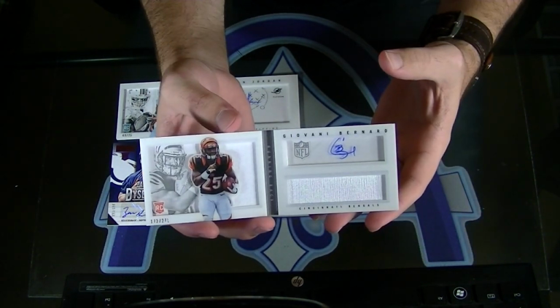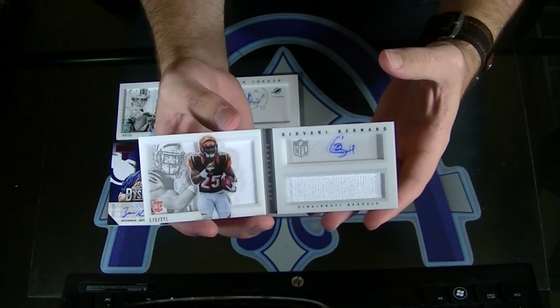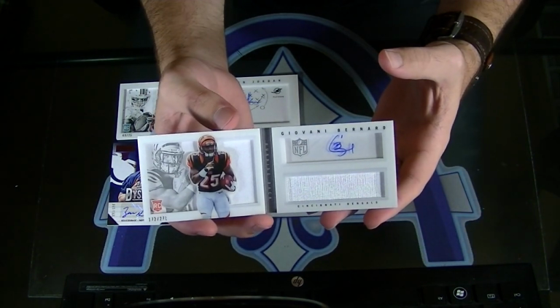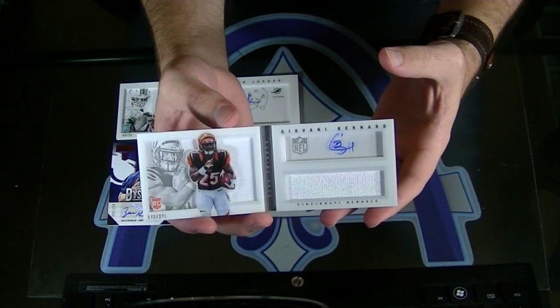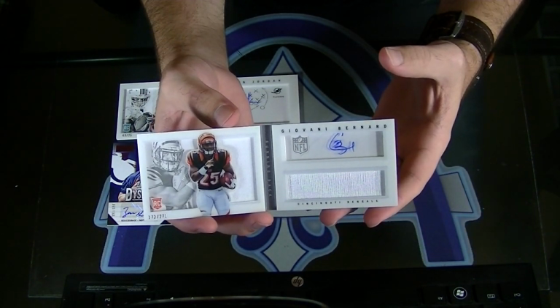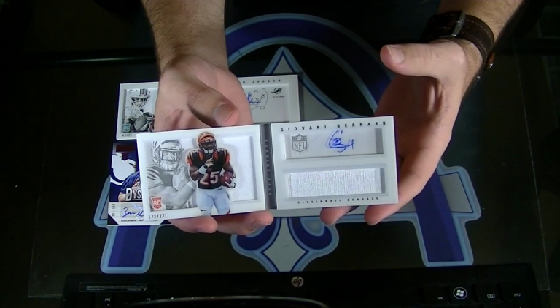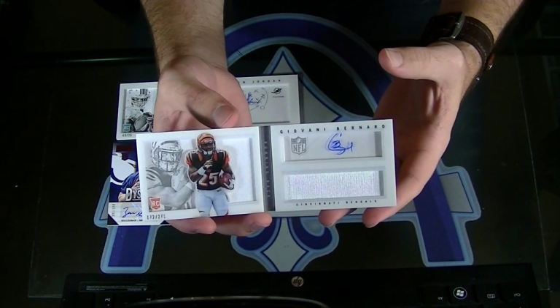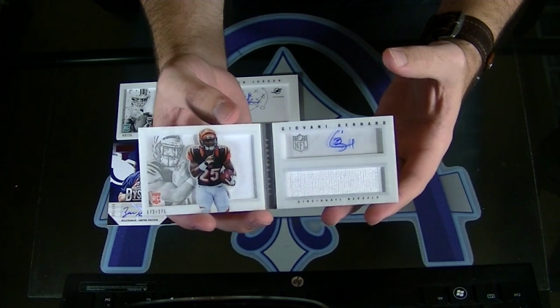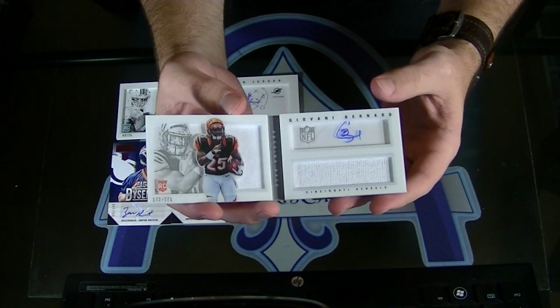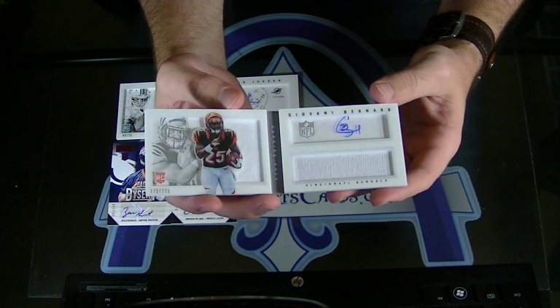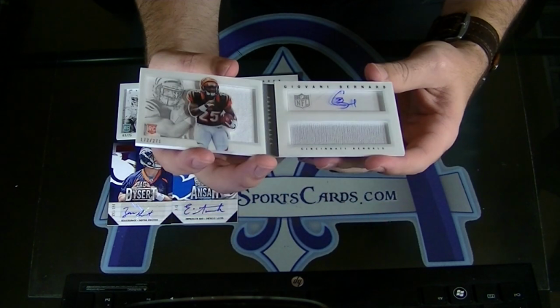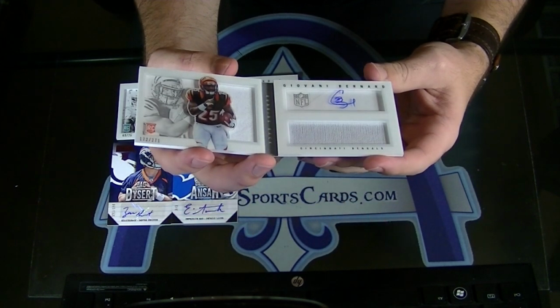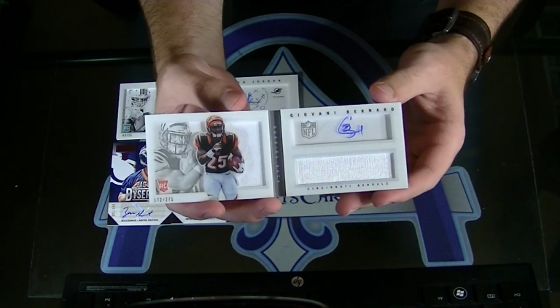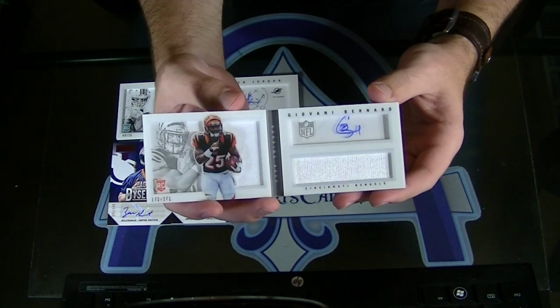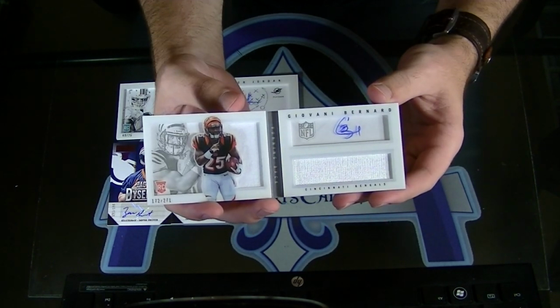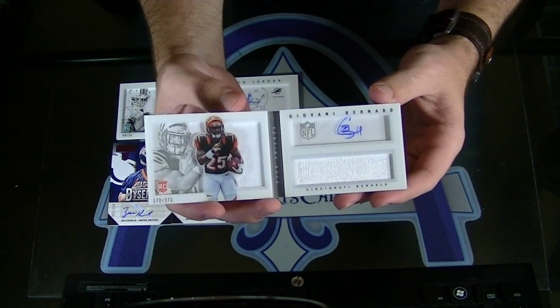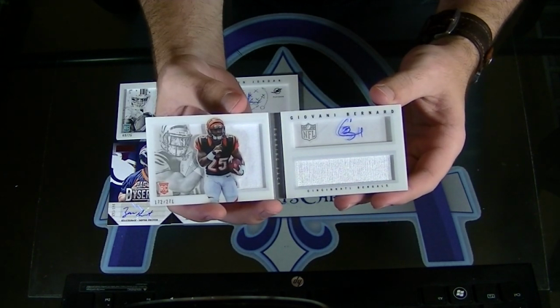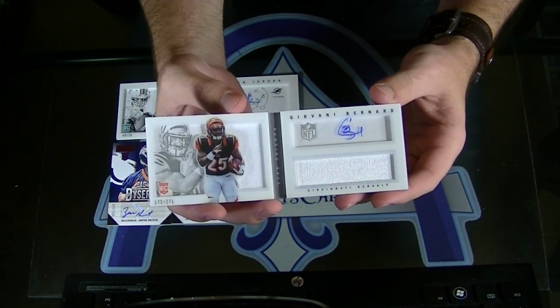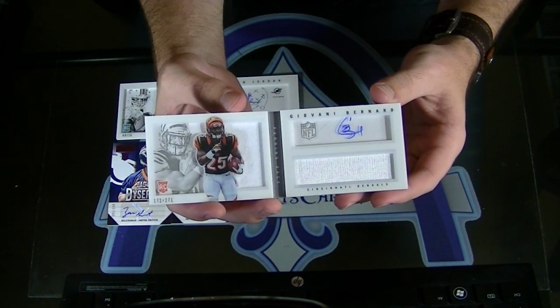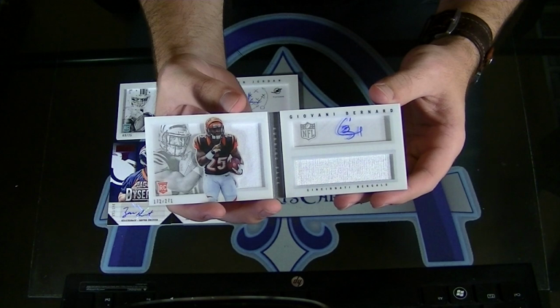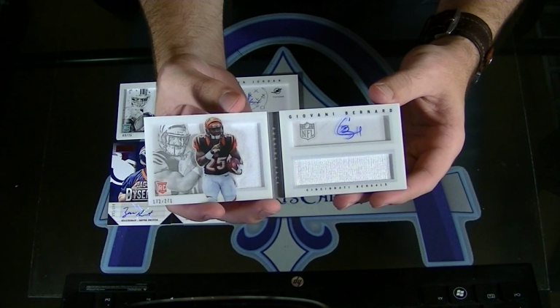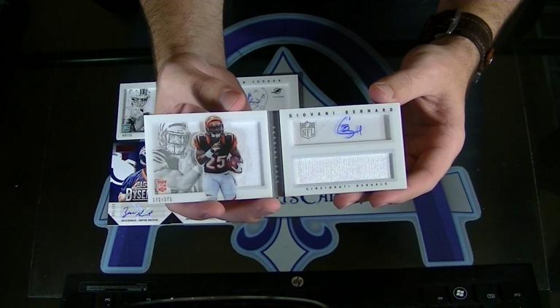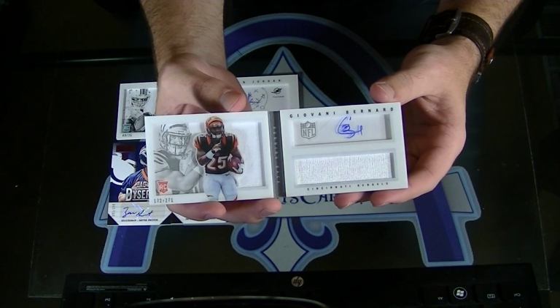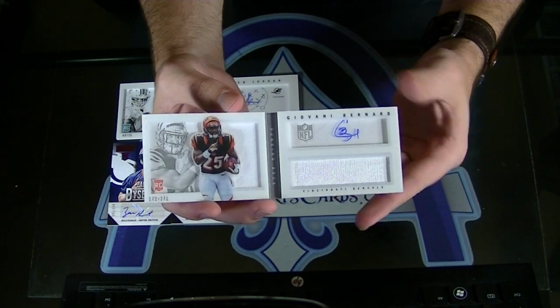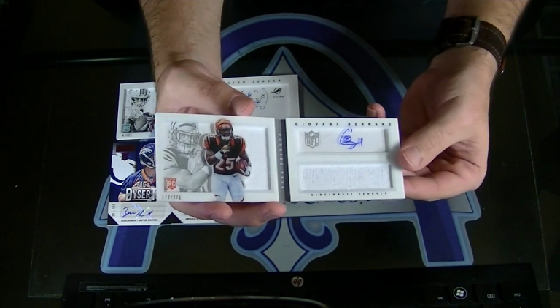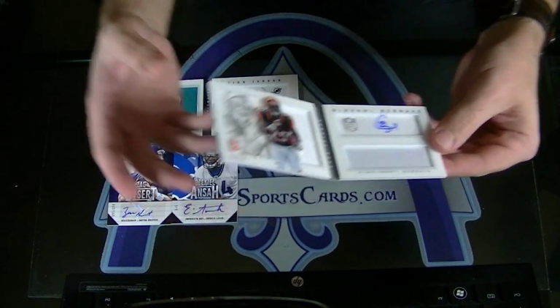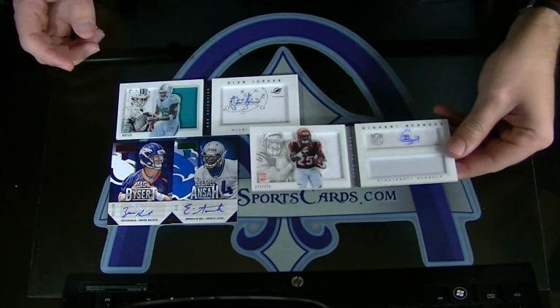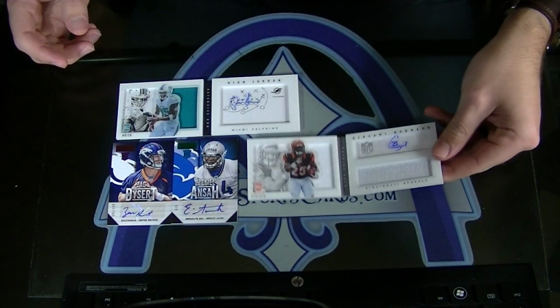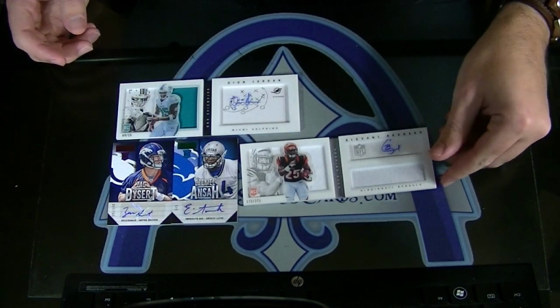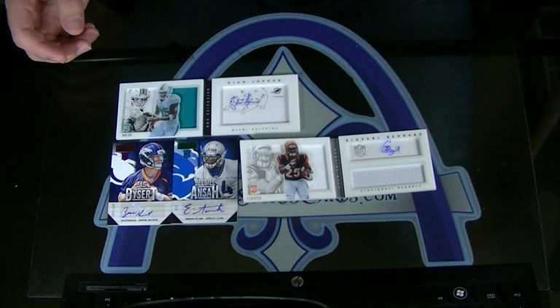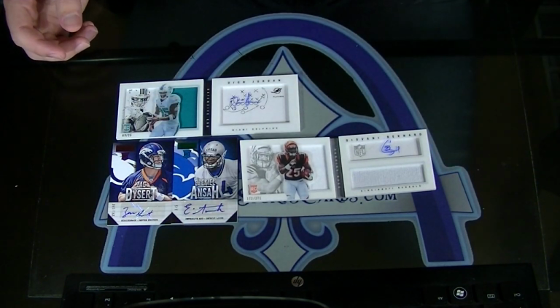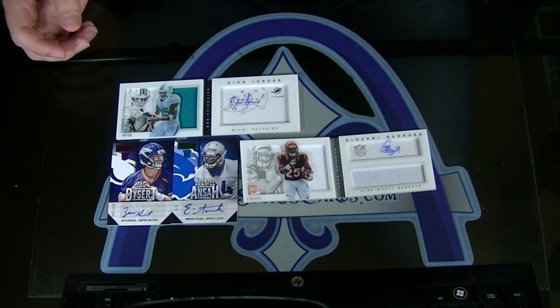A lot of times that would be a jersey and boom. Giovanni Bernard, the 271 Rookie Playbook. Ben, good choice. There you go, man. Thank you.